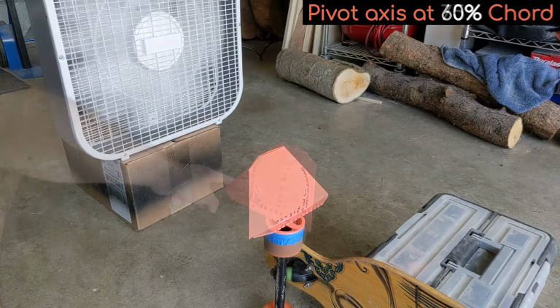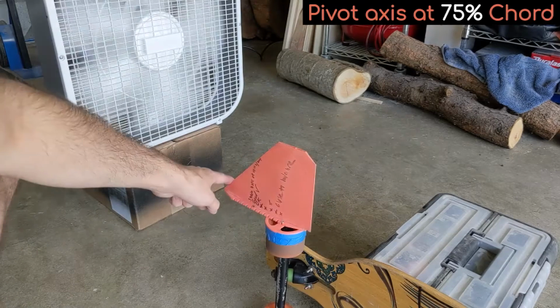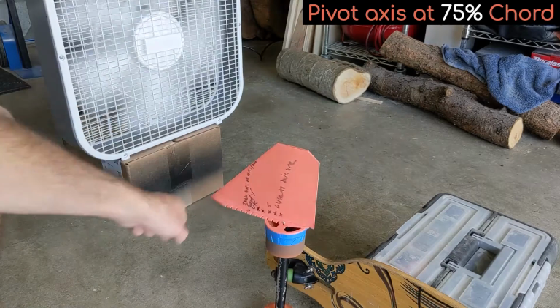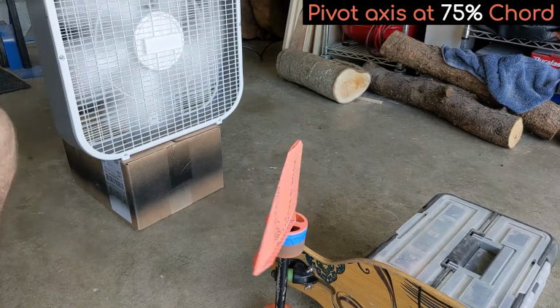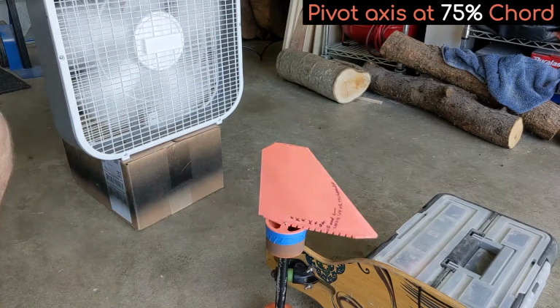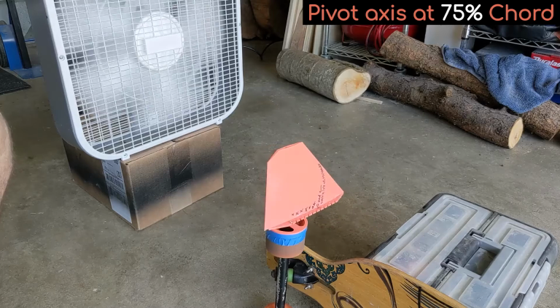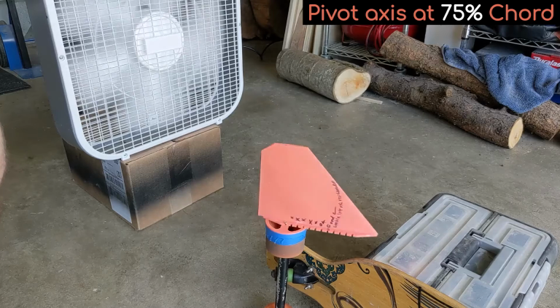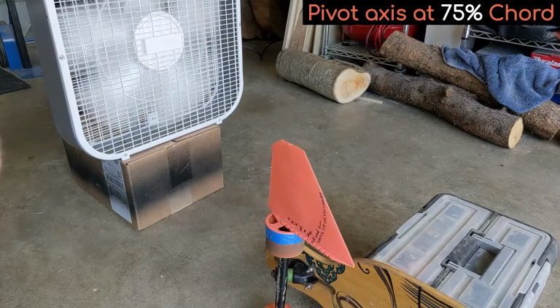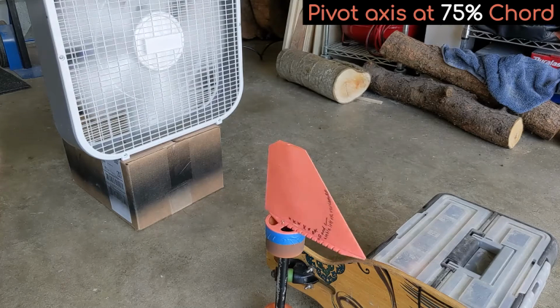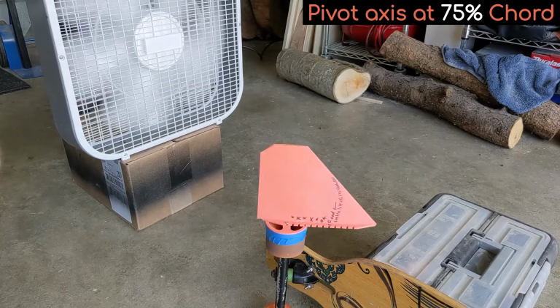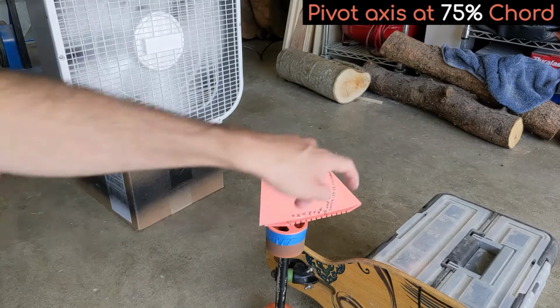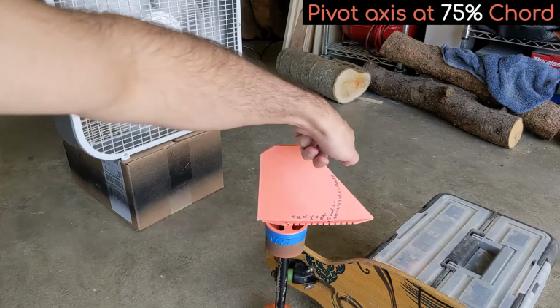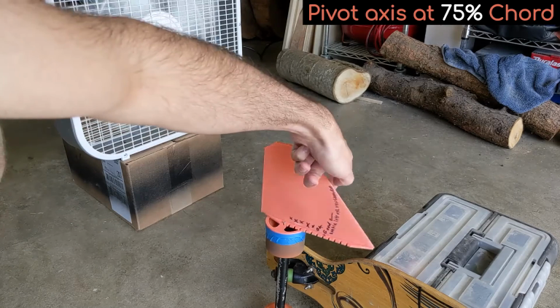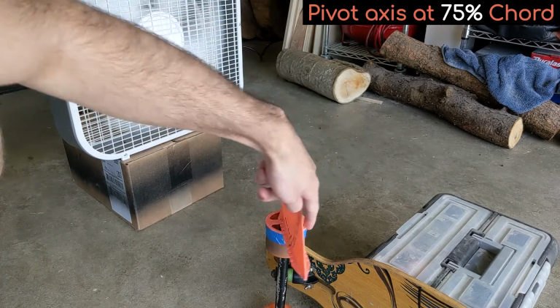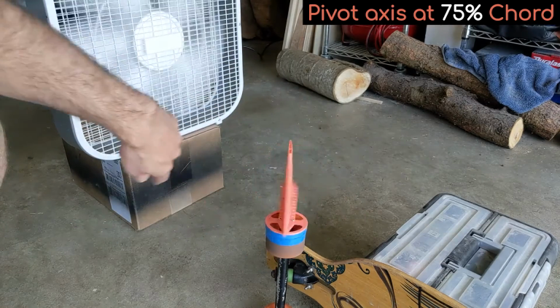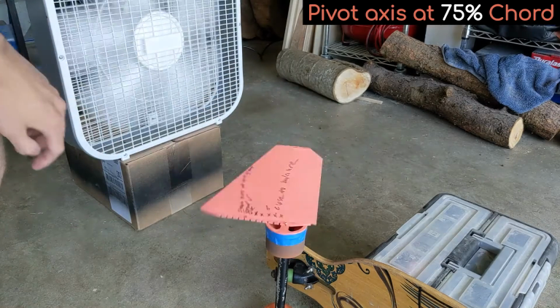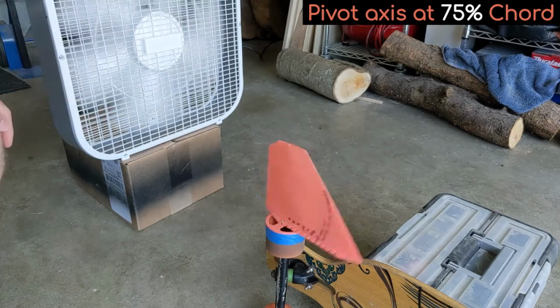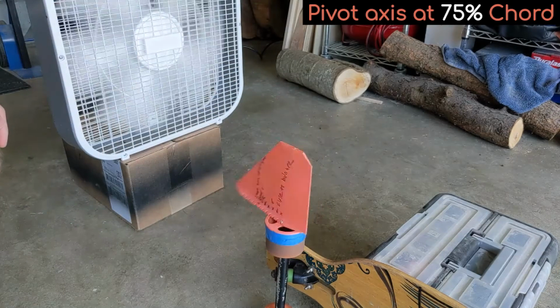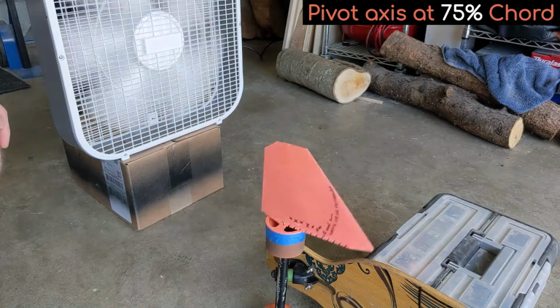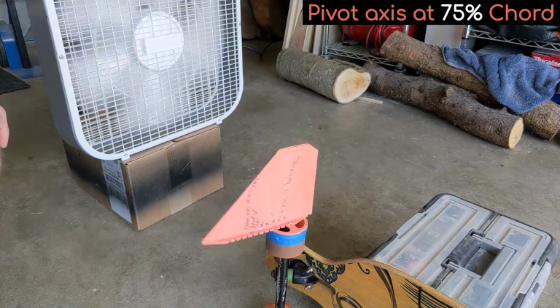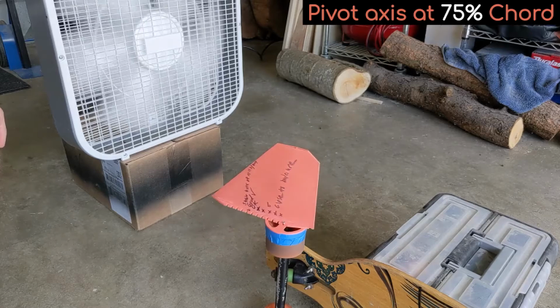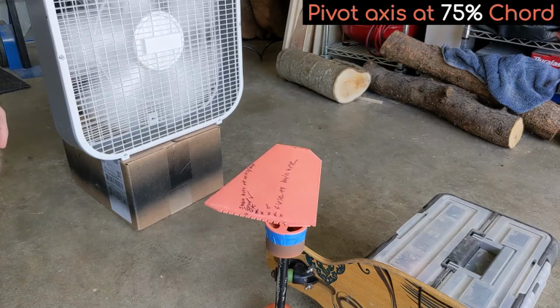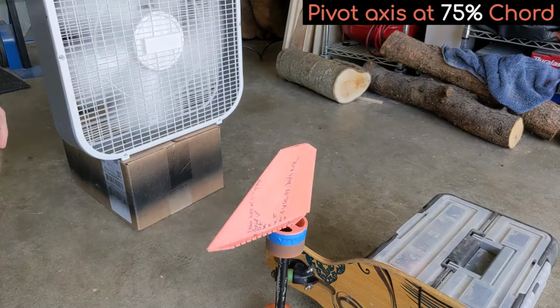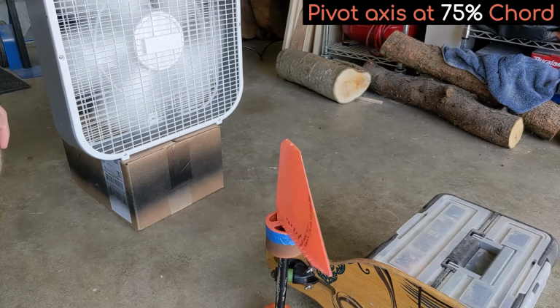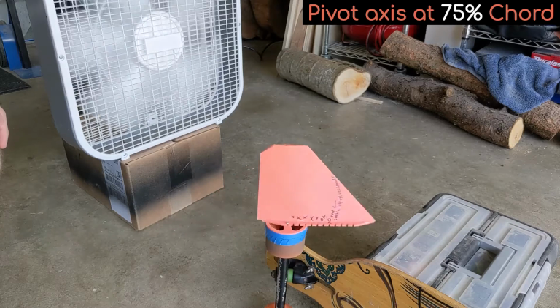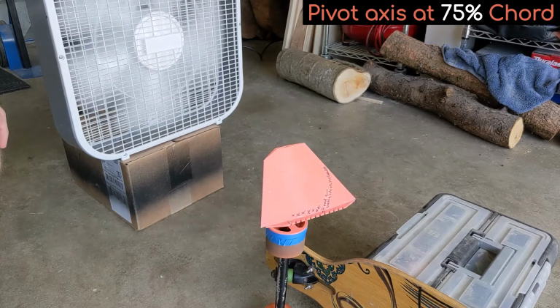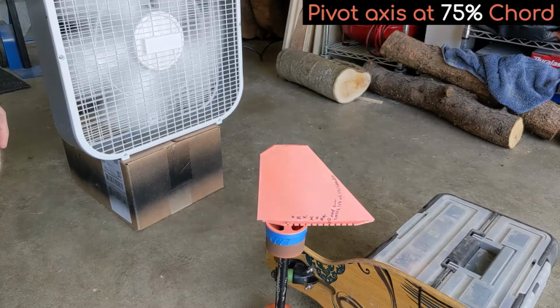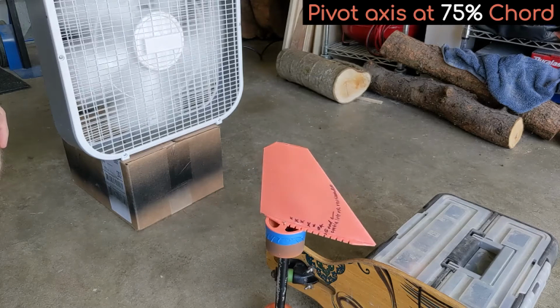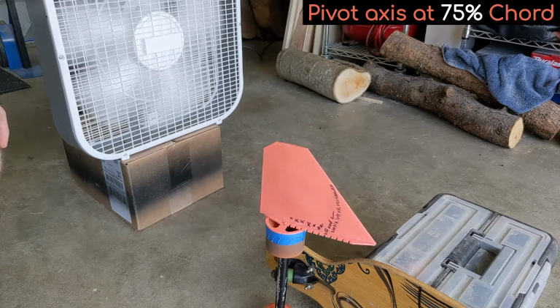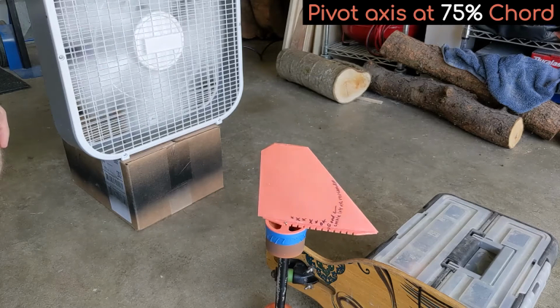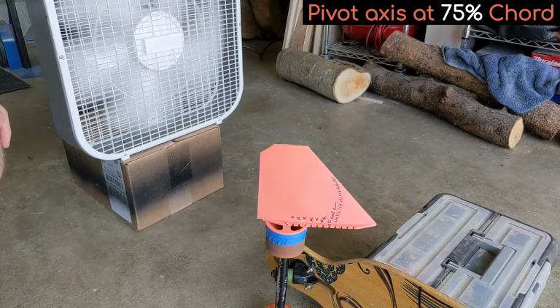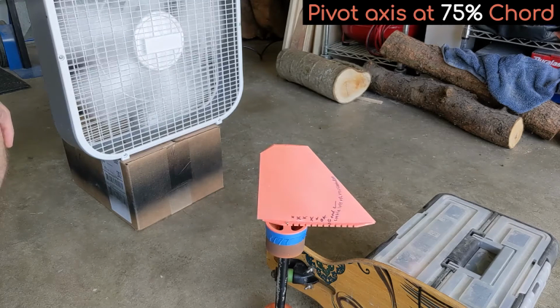The final position I tested was at 75% chord, which is aft of the determined balance point, and the test confirms this because the stabilizer actually flips around and points backwards into the oncoming air.